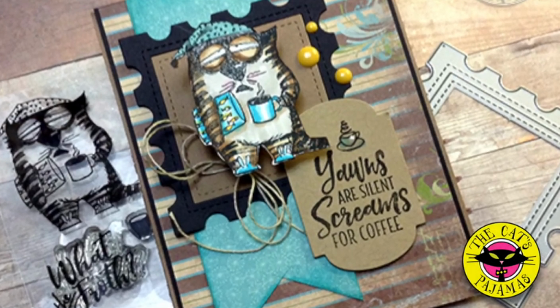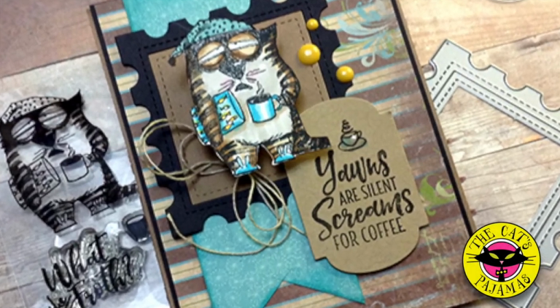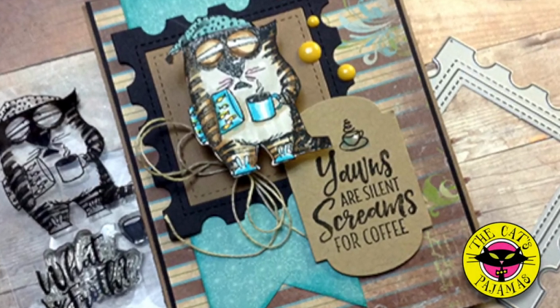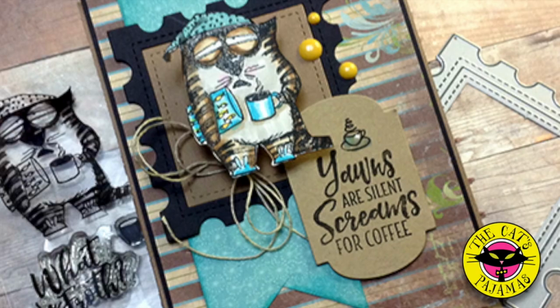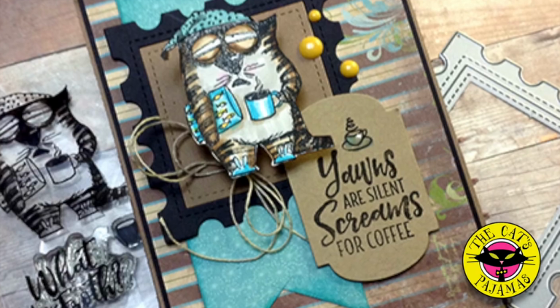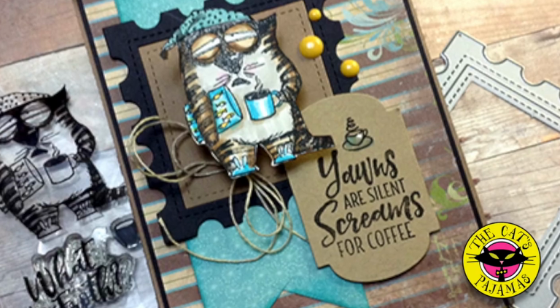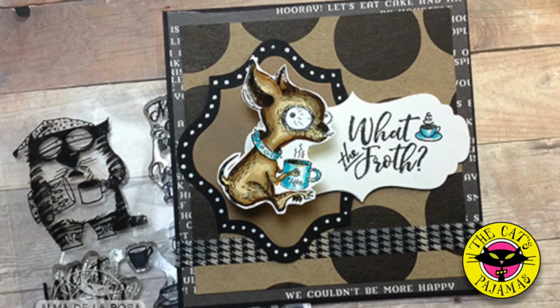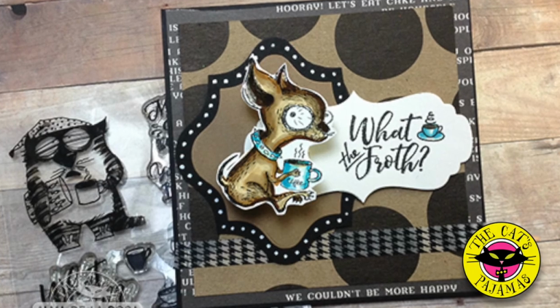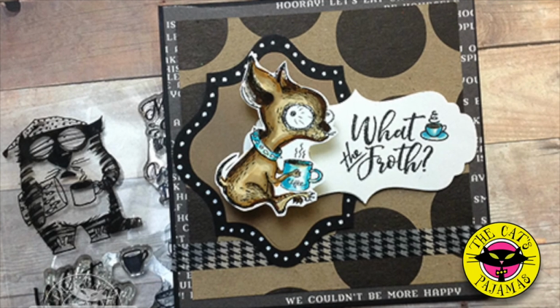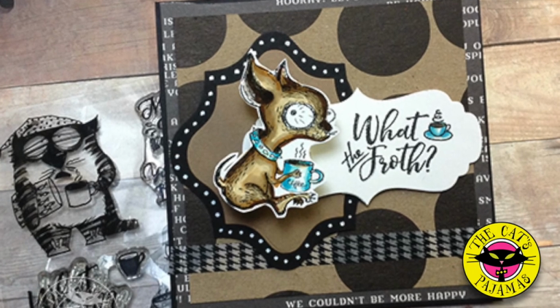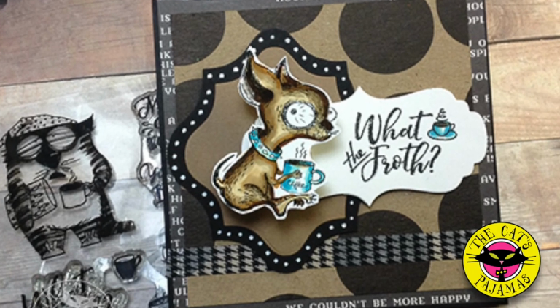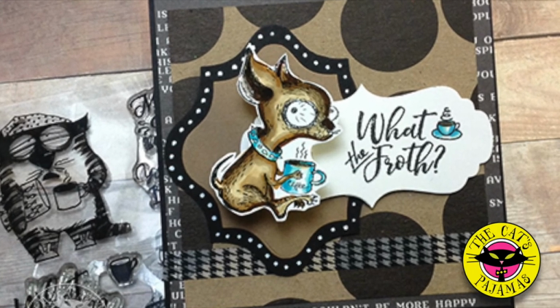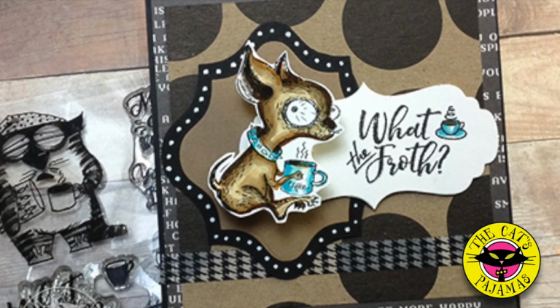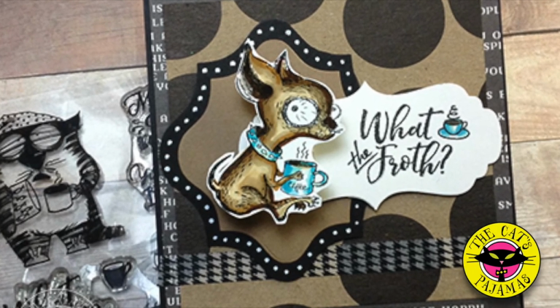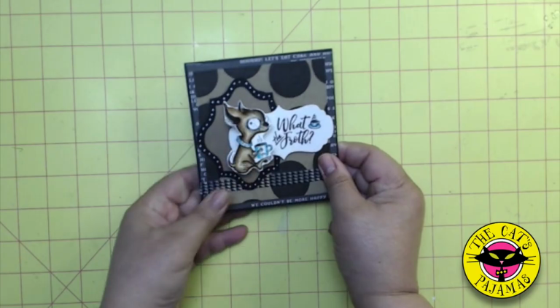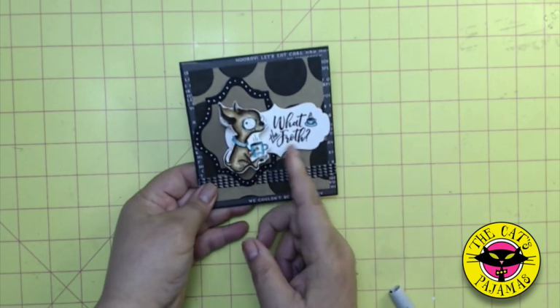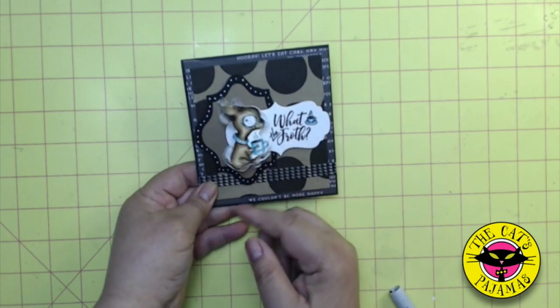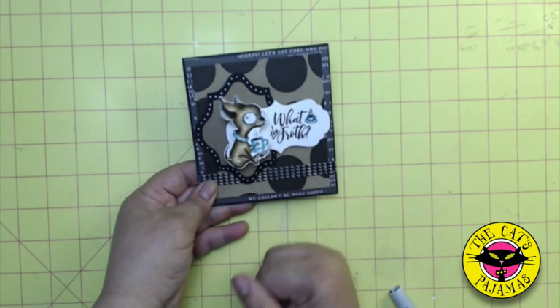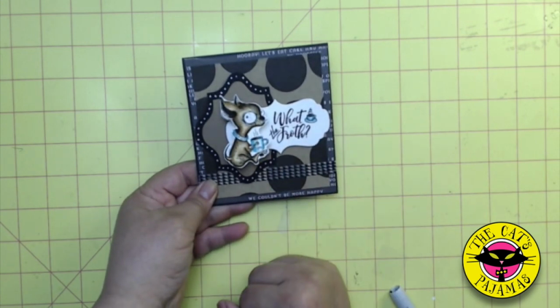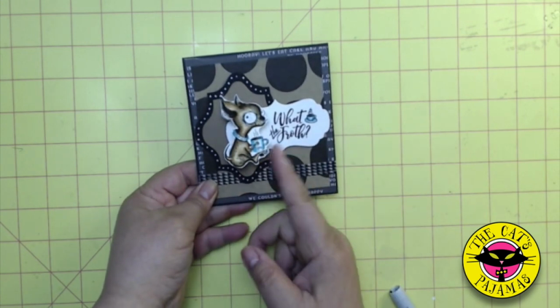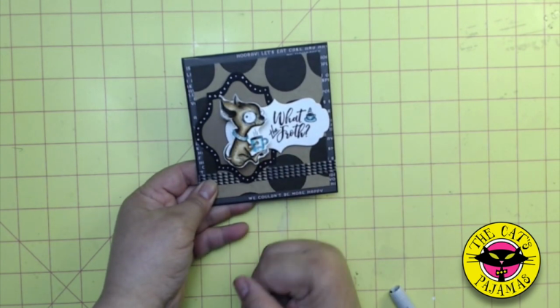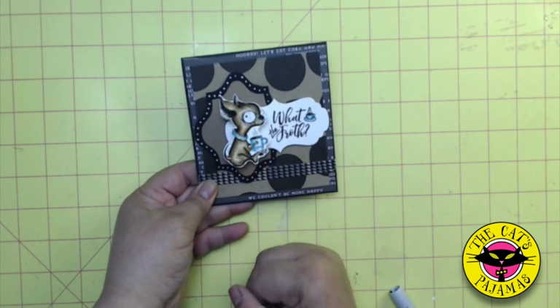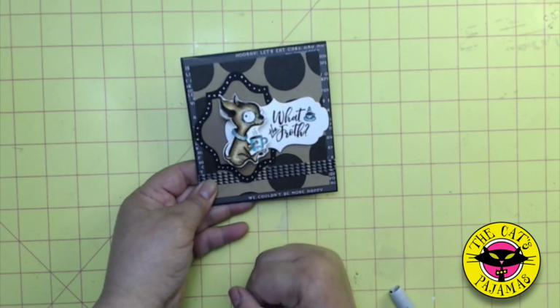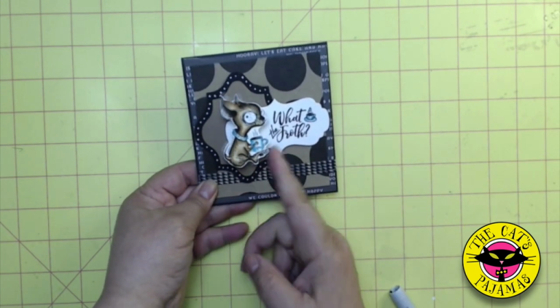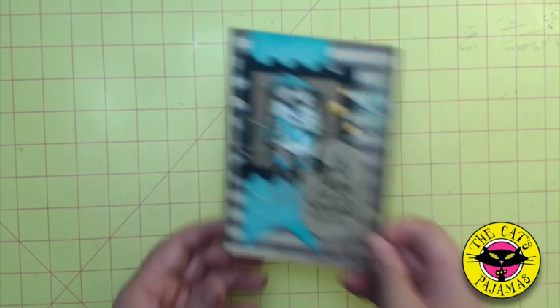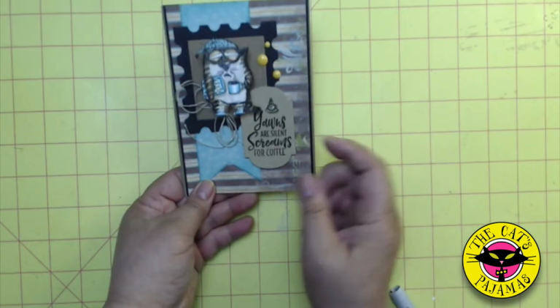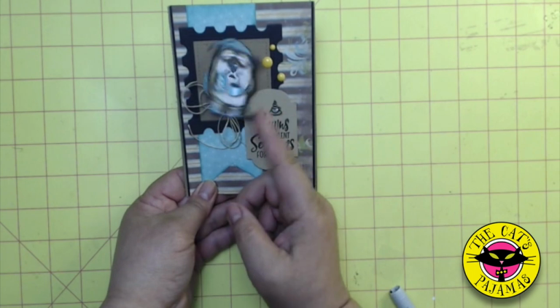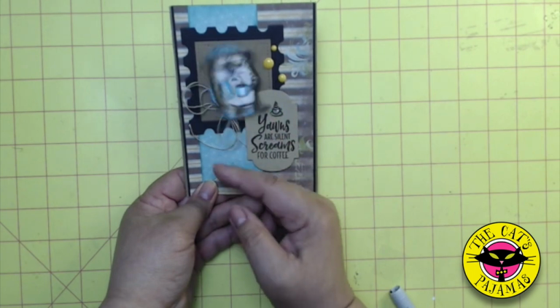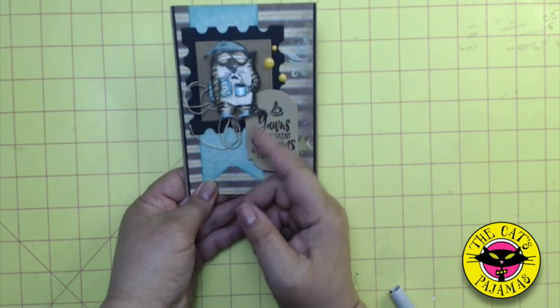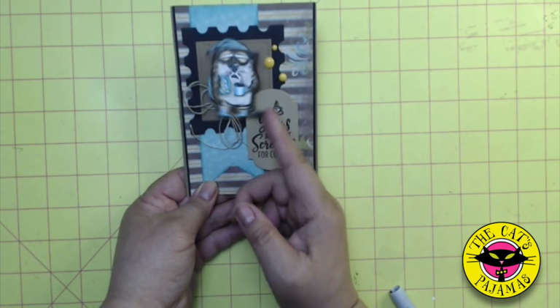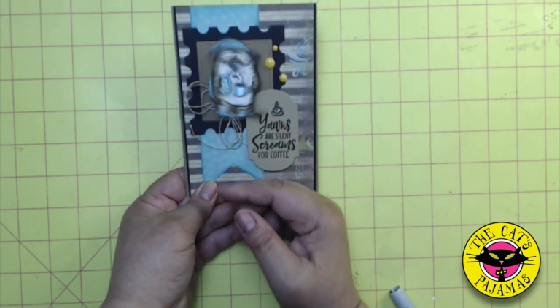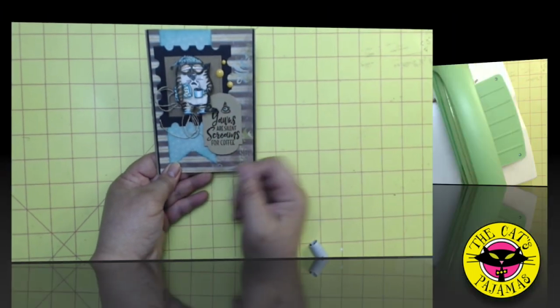Hey all, it's Elmo with the Cat's Pajamas and today I want to show you how to make wobblers and add them to your card. Look how cute they are. There's another one. Now let's make them.